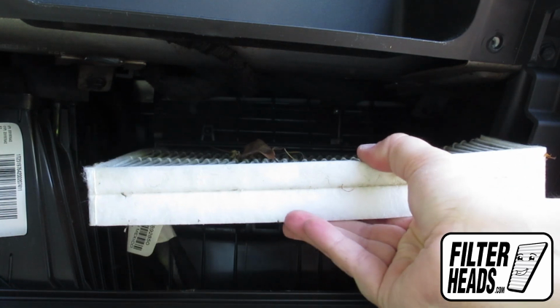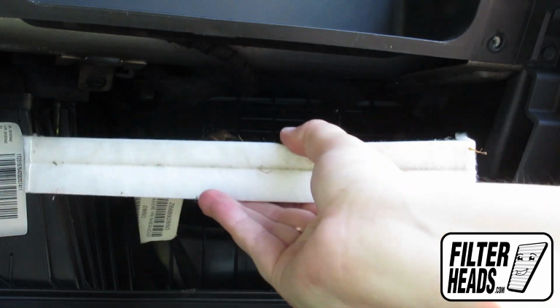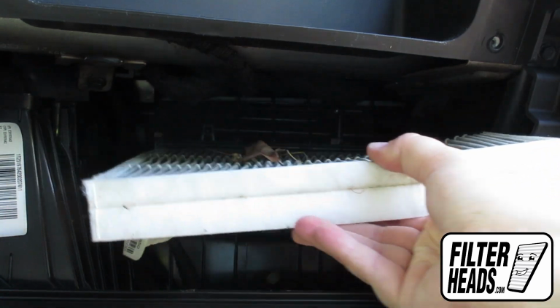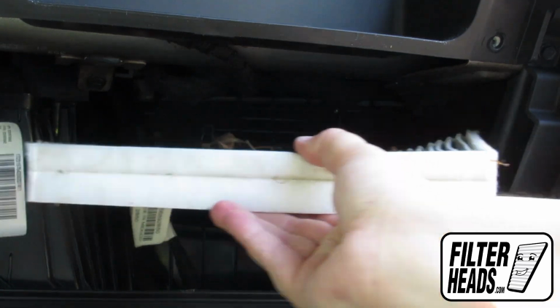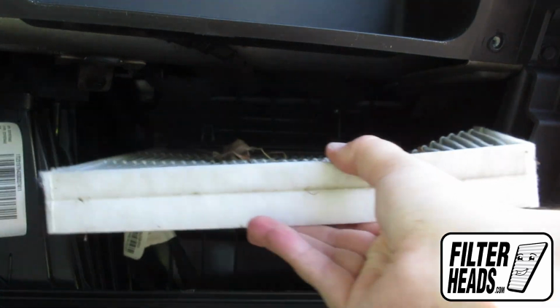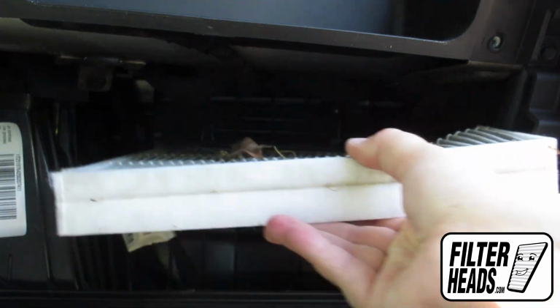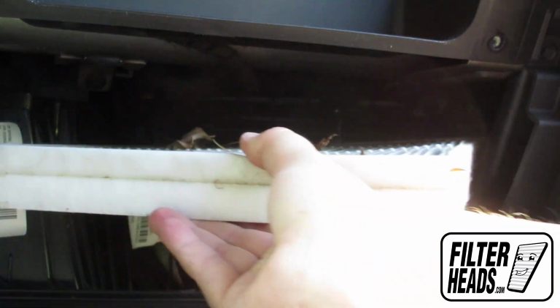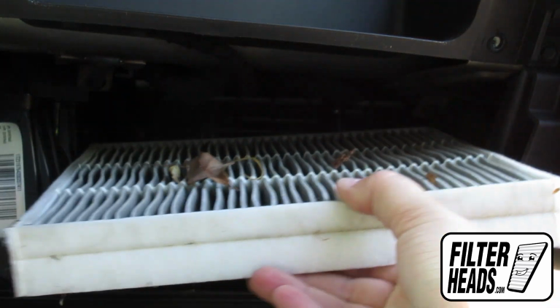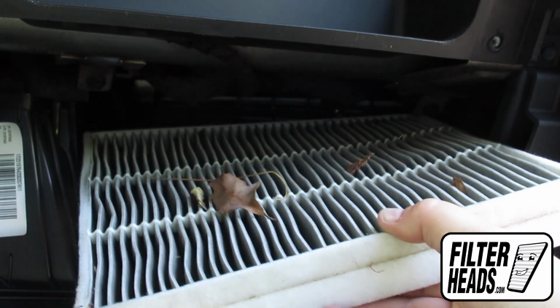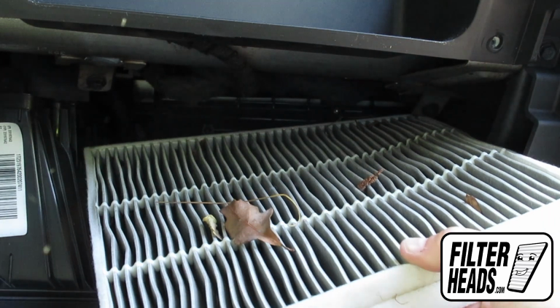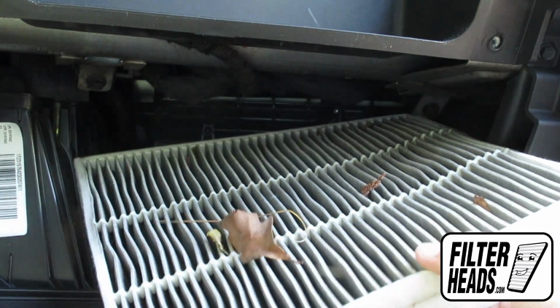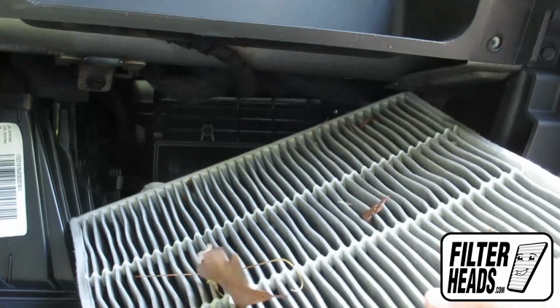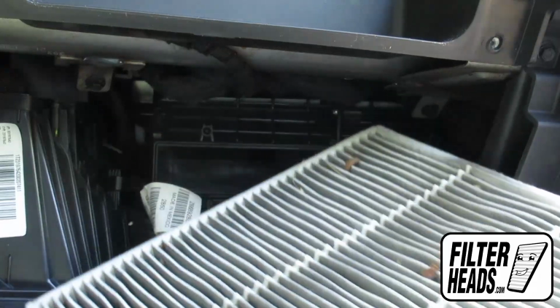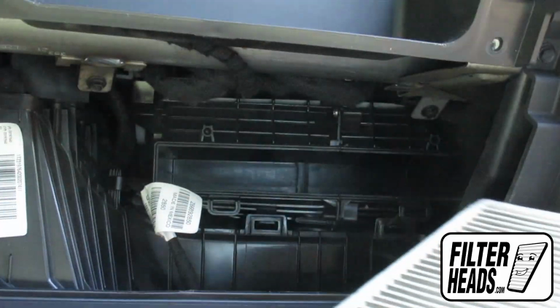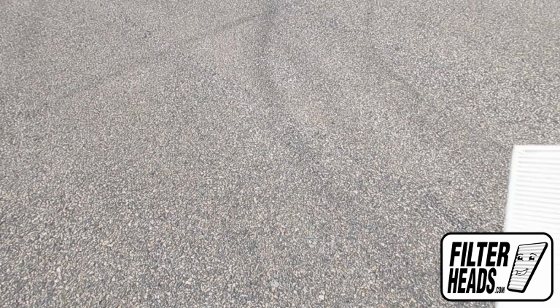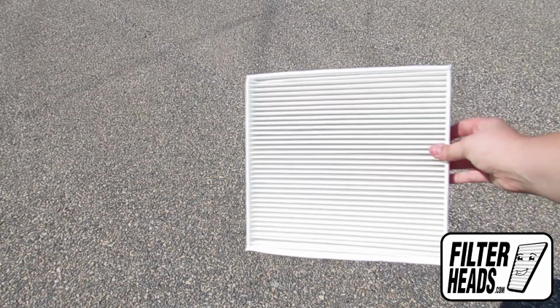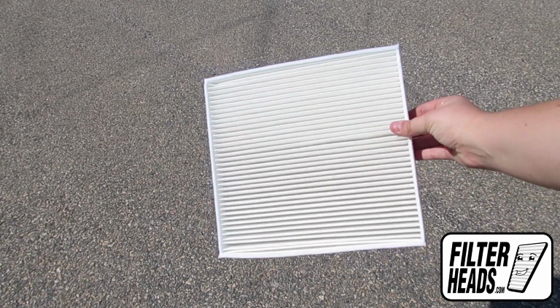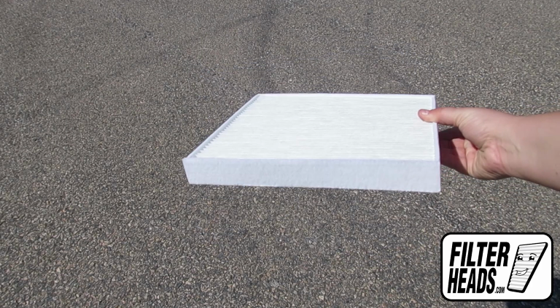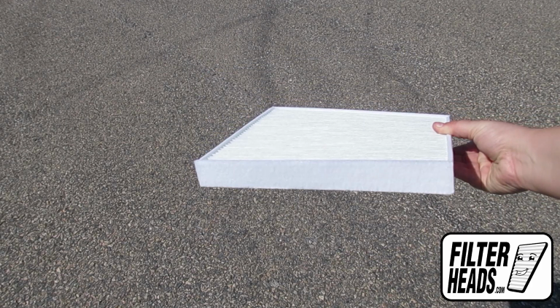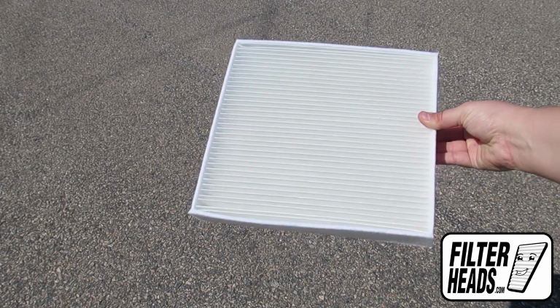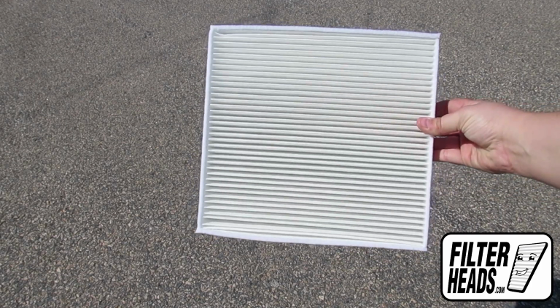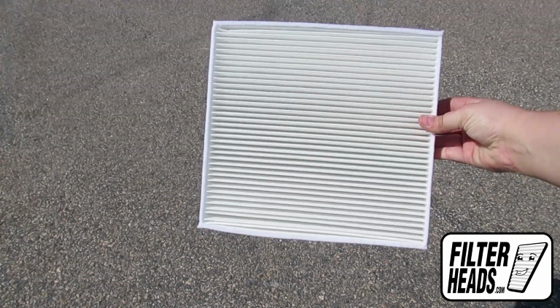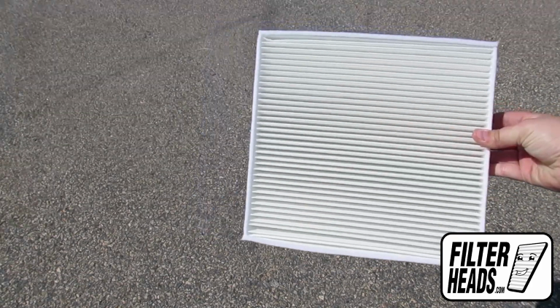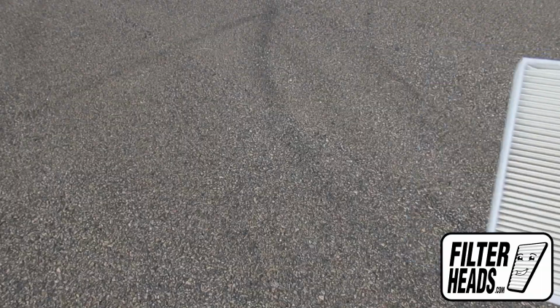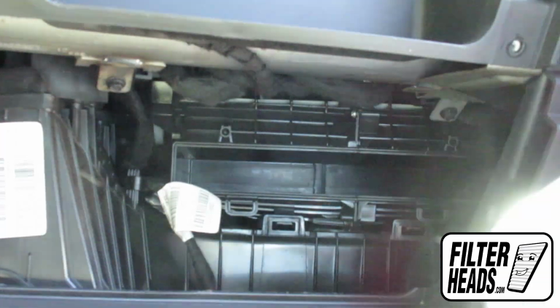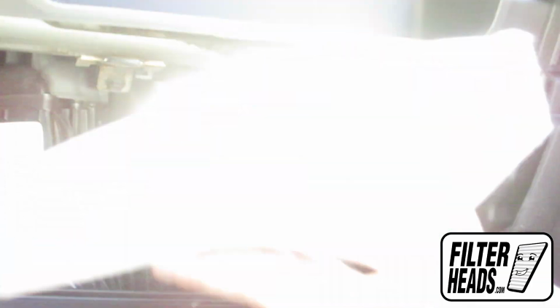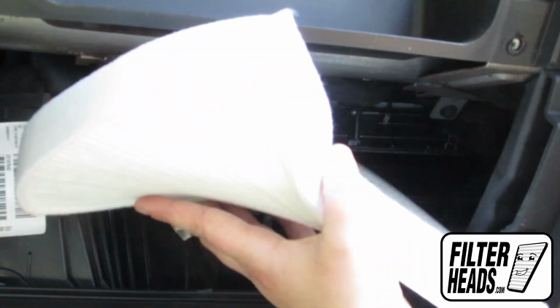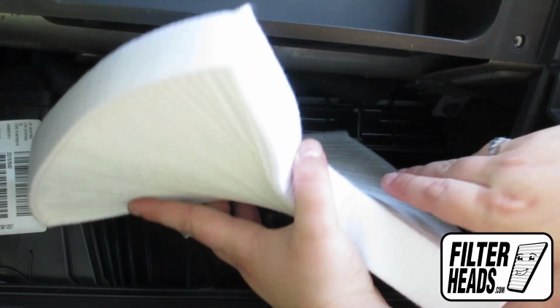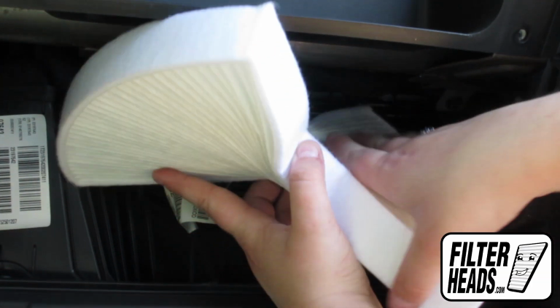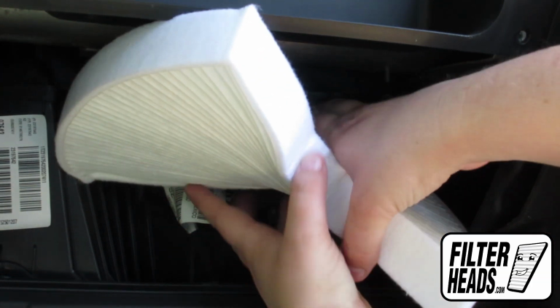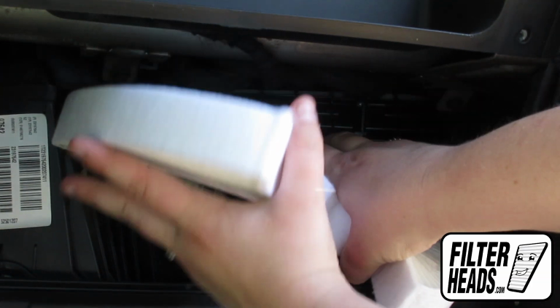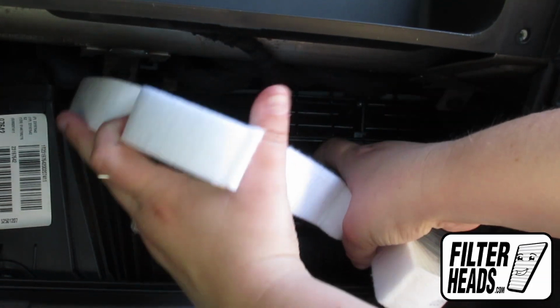Clean out any excess debris in the housing. Install the new AQ1225 filter into the housing with its airflow indicator arrow pointing down.